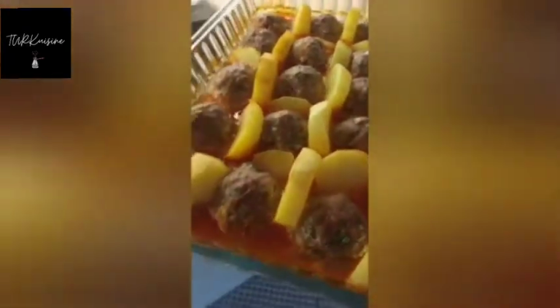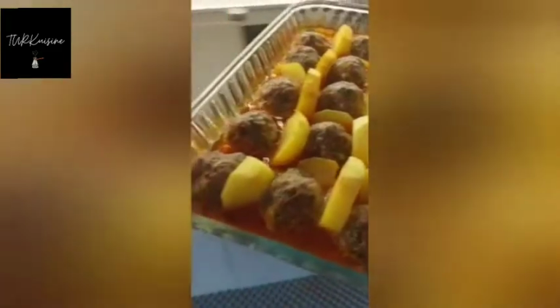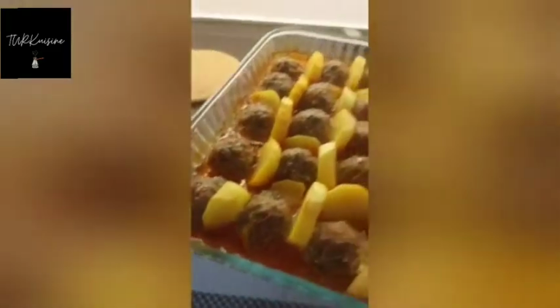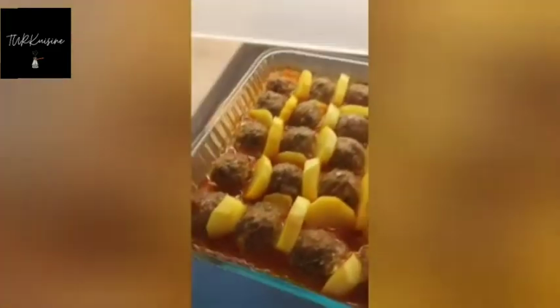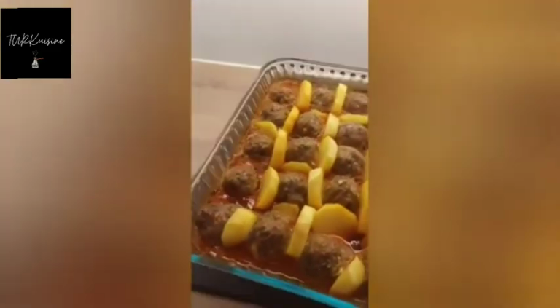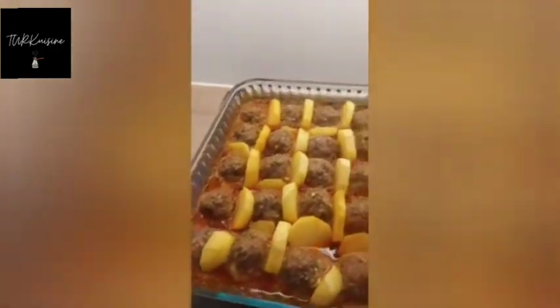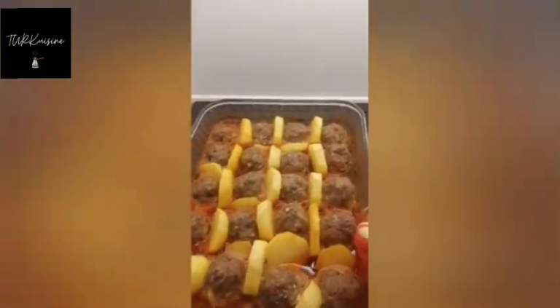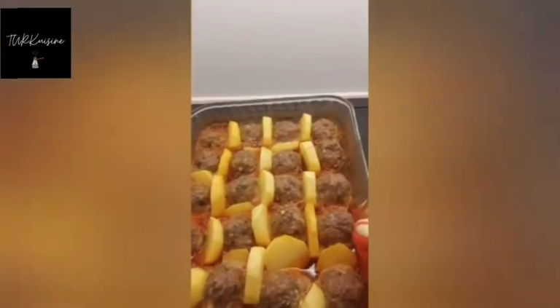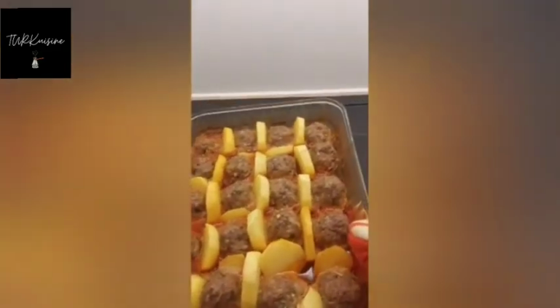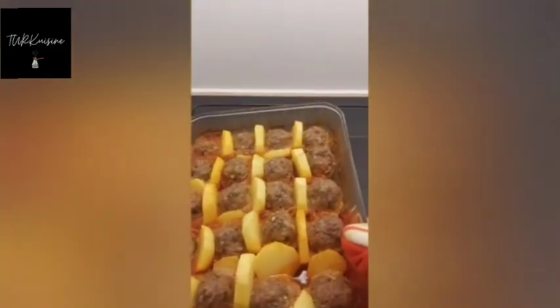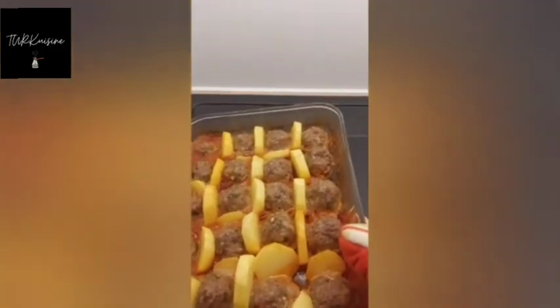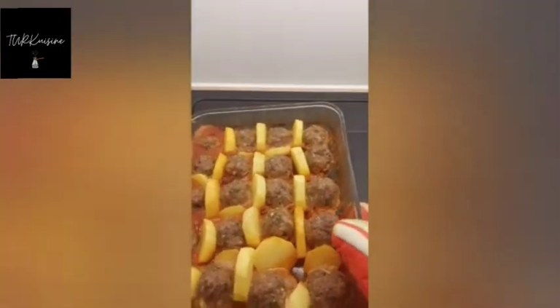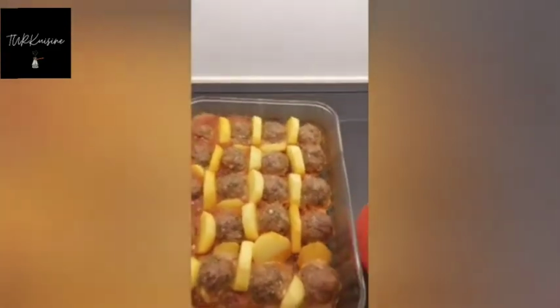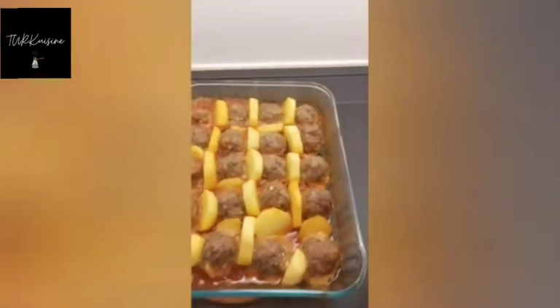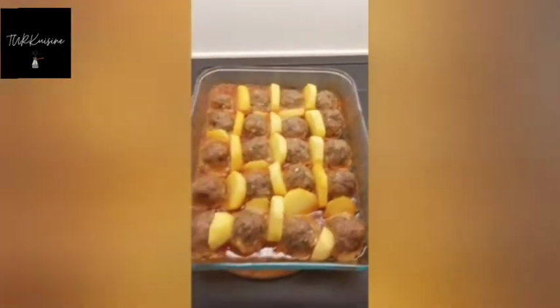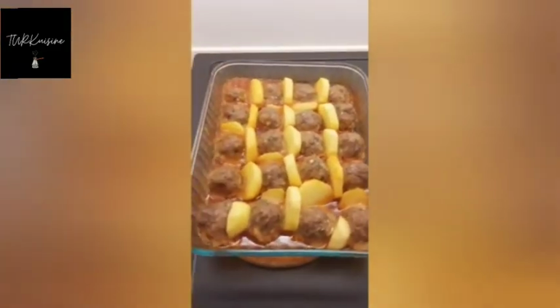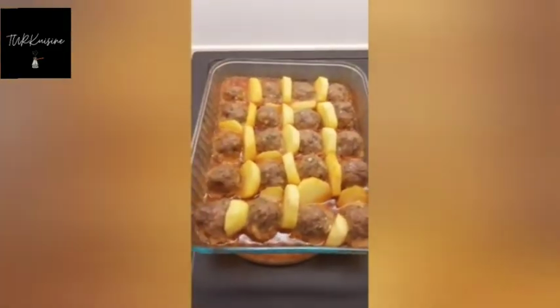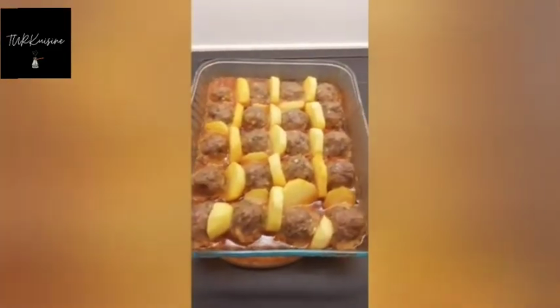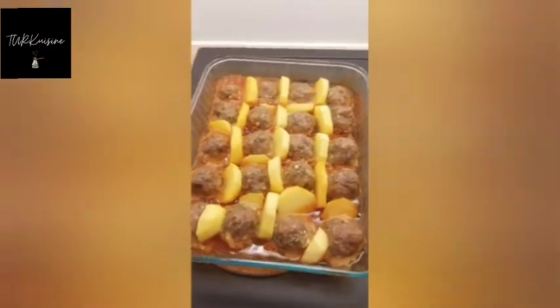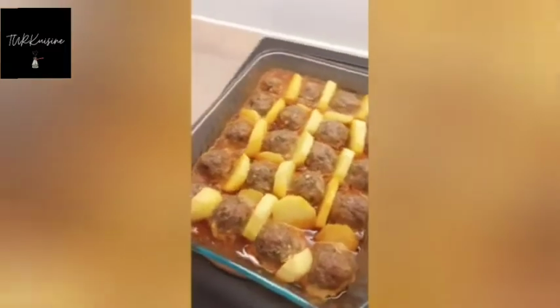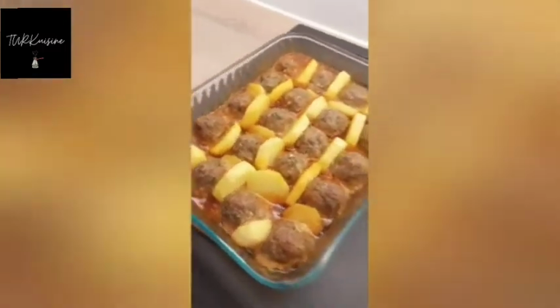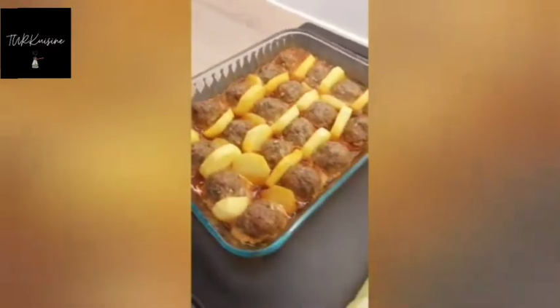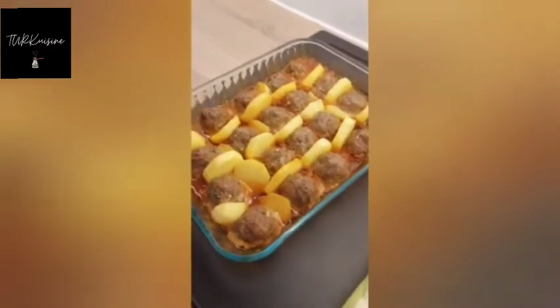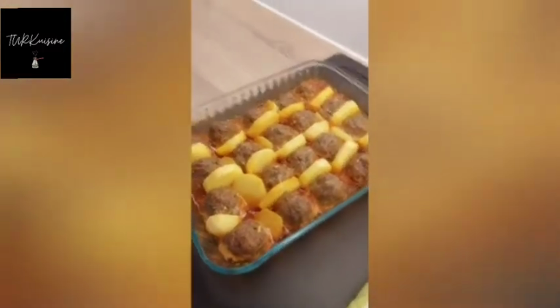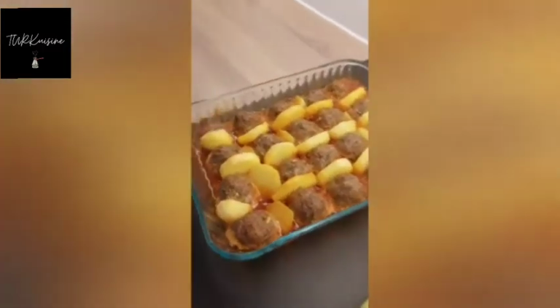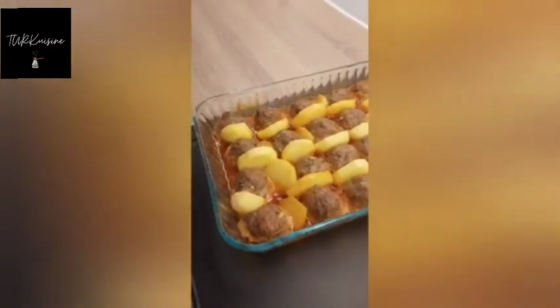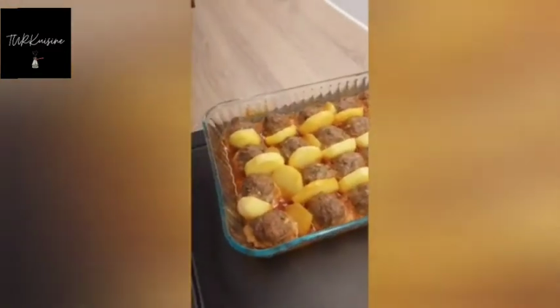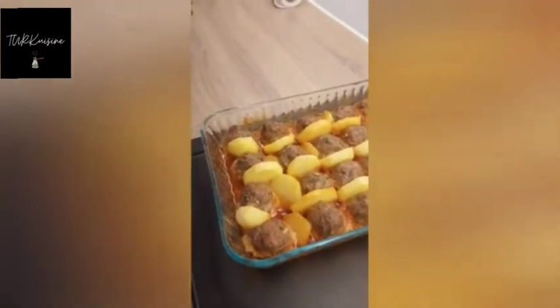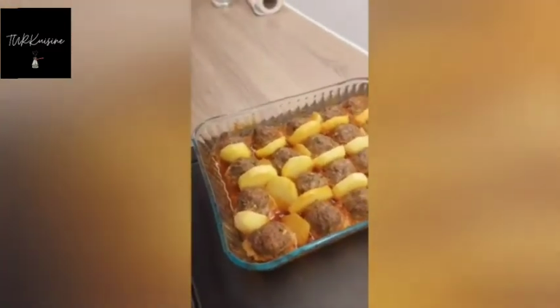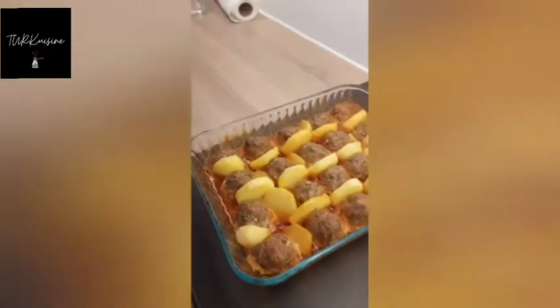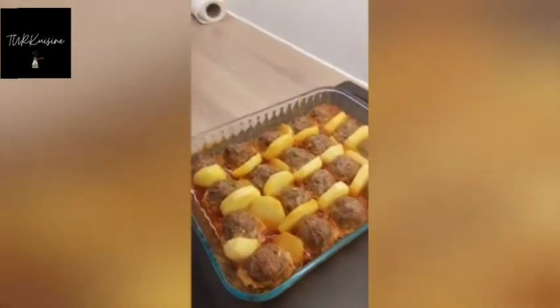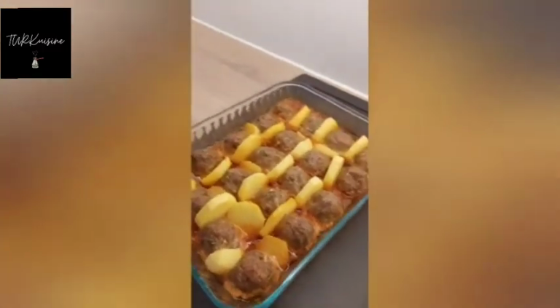As you can see, it's ready to serve. If you enjoyed this, like the video and don't forget to subscribe. Thanks for watching and see you next time, bye bye!